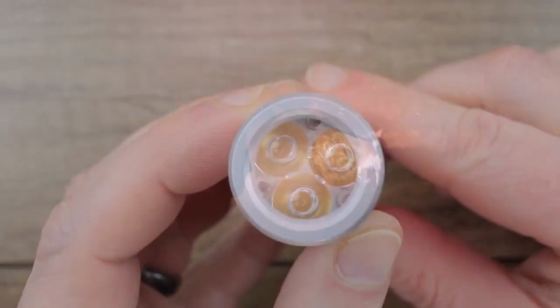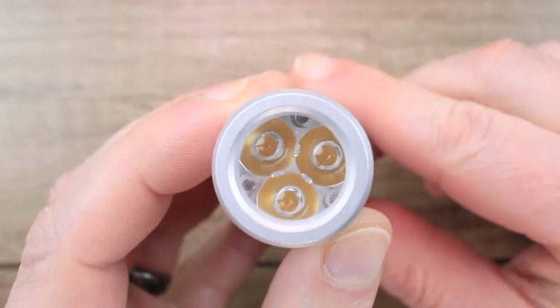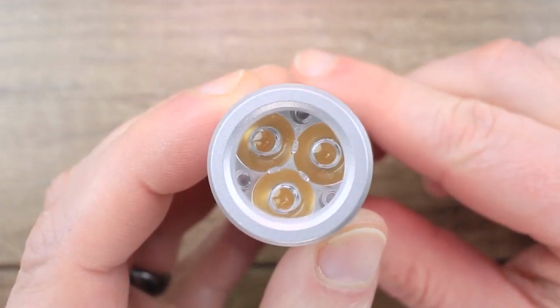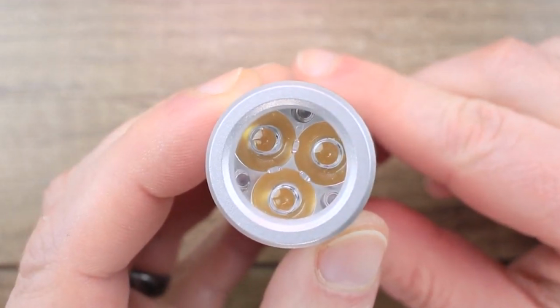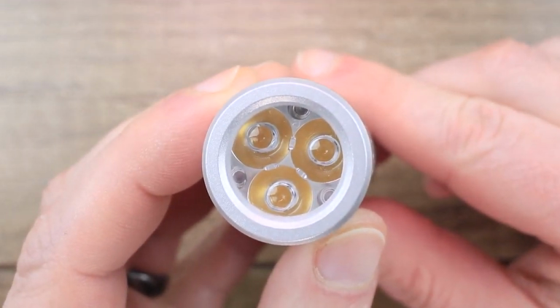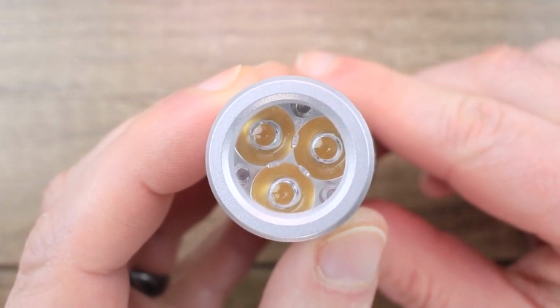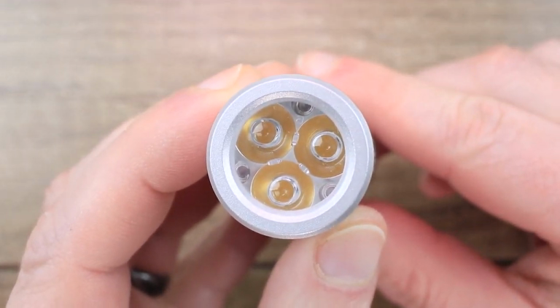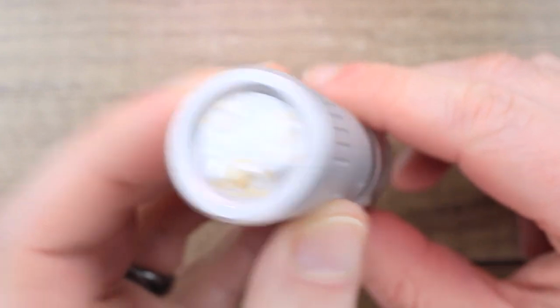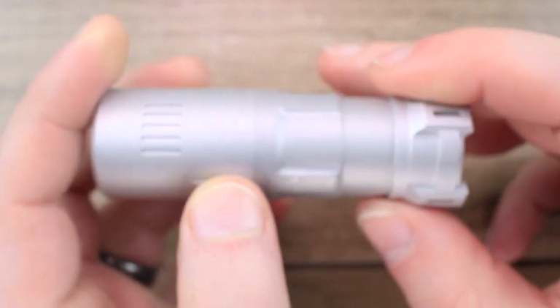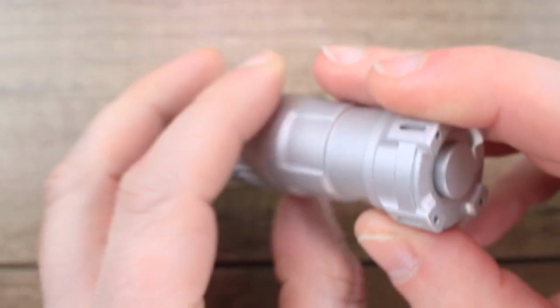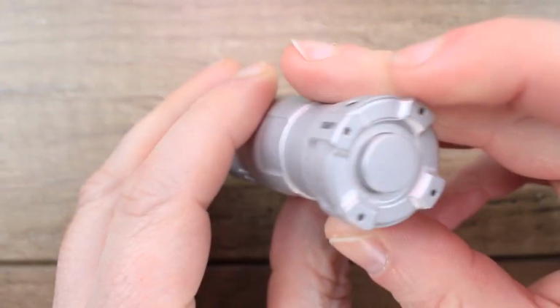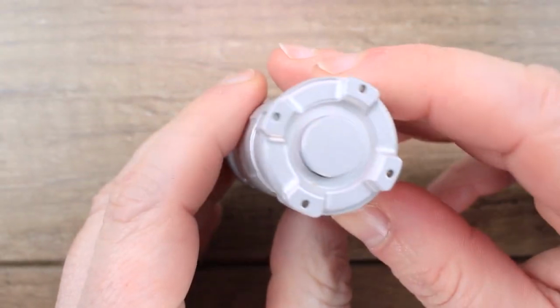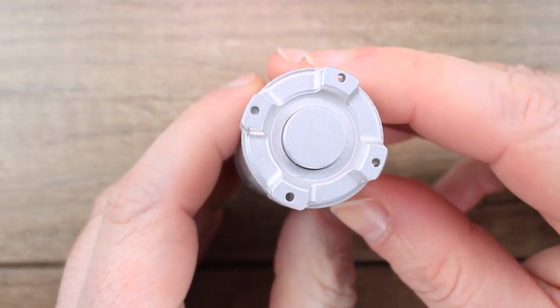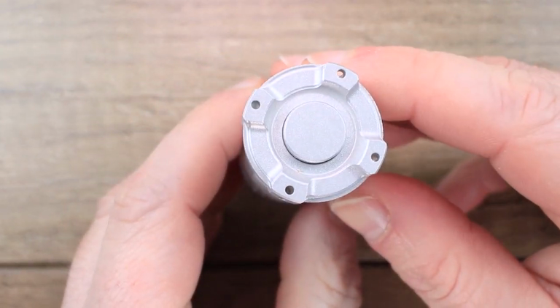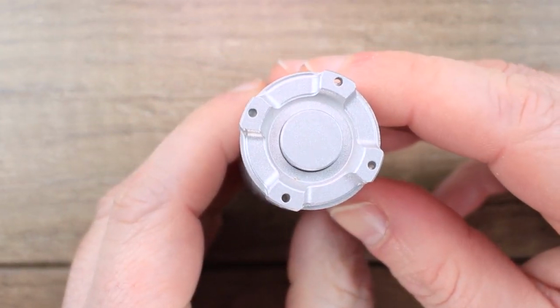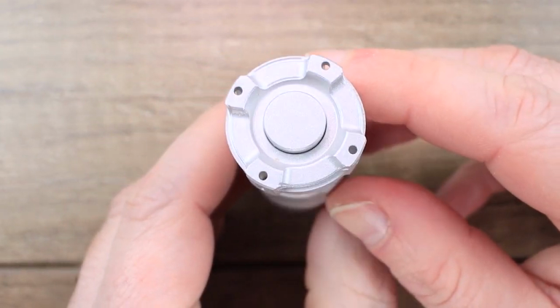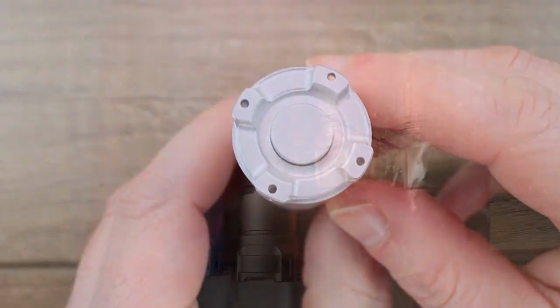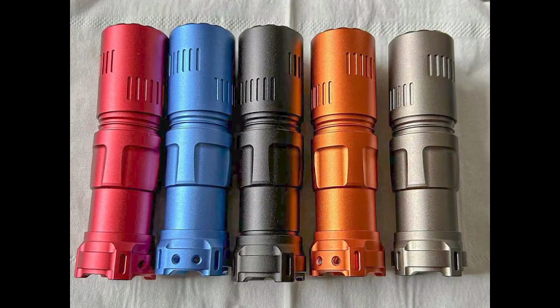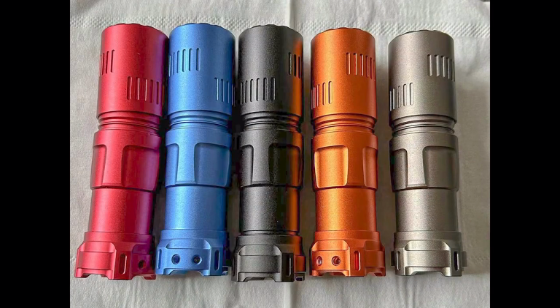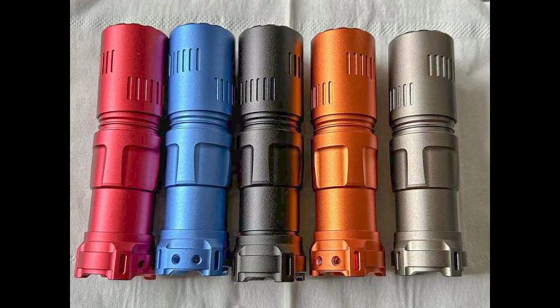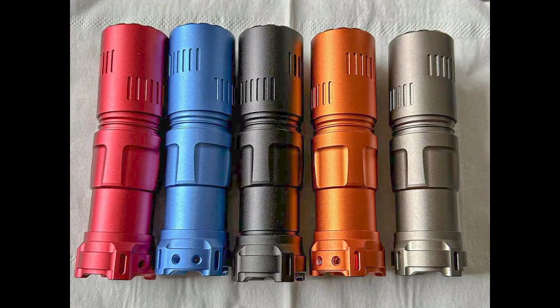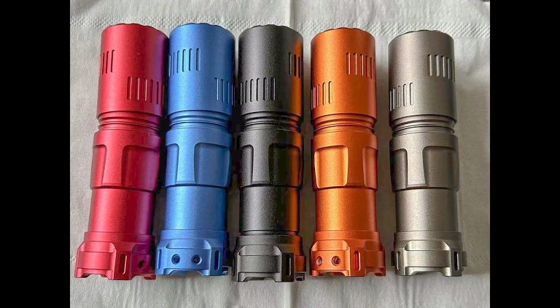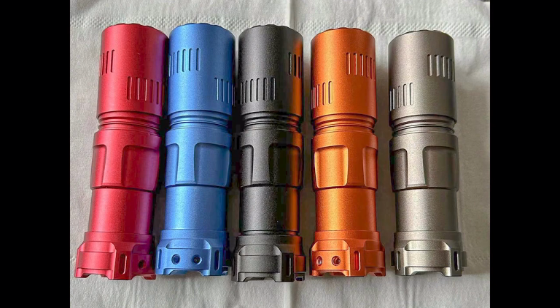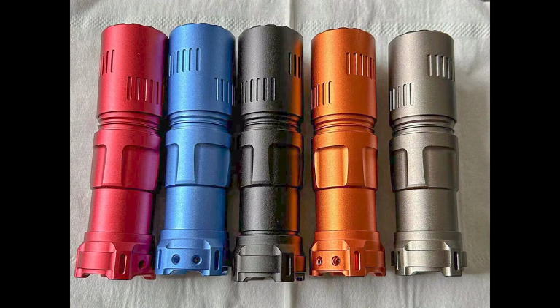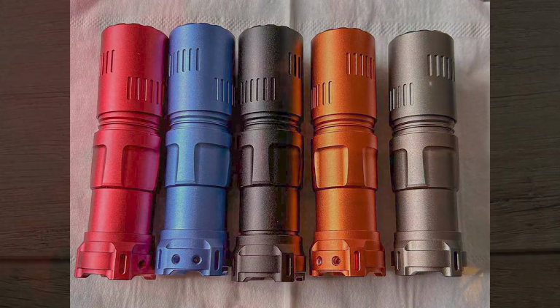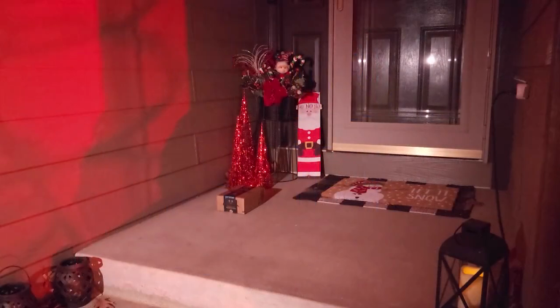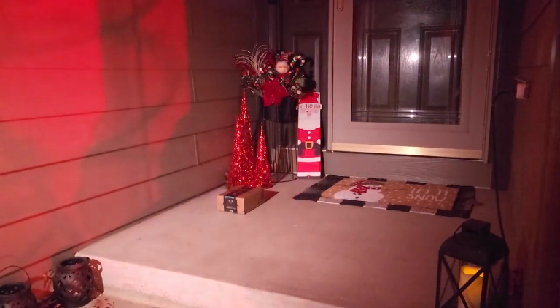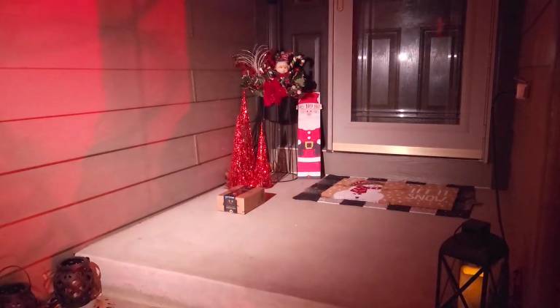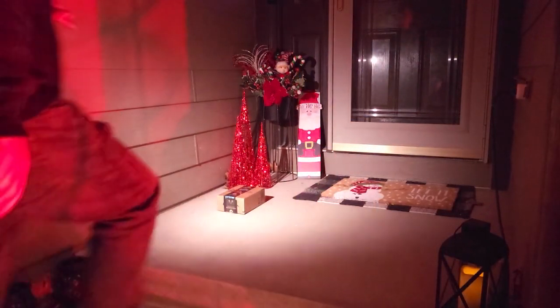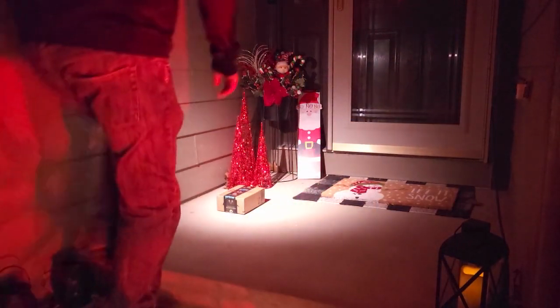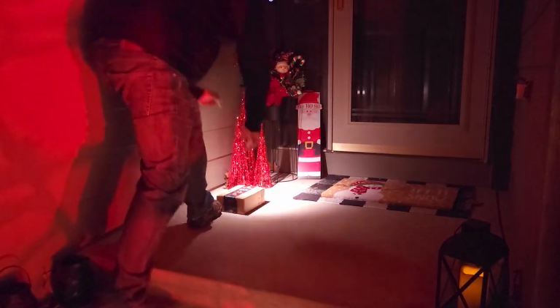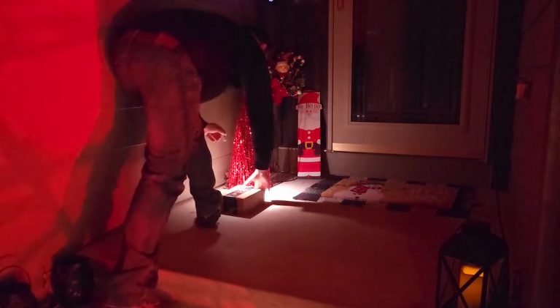Featuring three Nichia 519A high CRI LEDs, a USB-C rechargeable 18350 battery, and a choice of four colors — red, blue, black, and orange — the Rook is sure to become your go-to flashlight for everyday use.